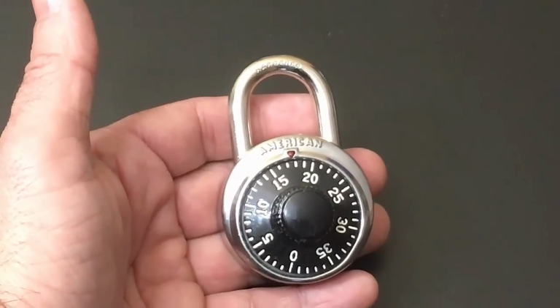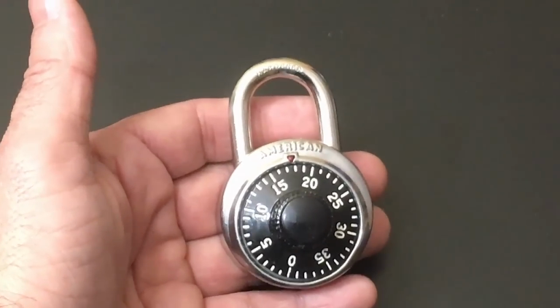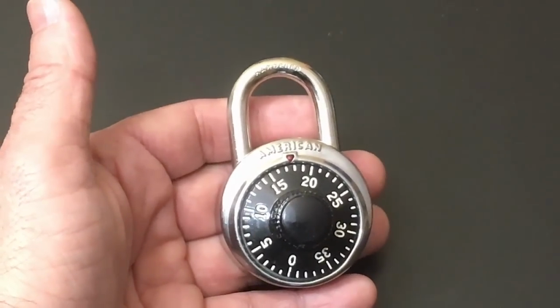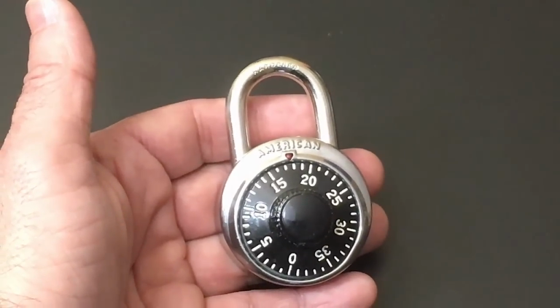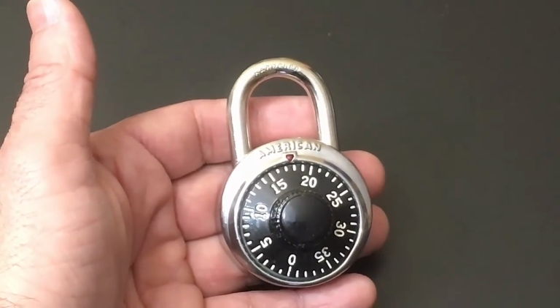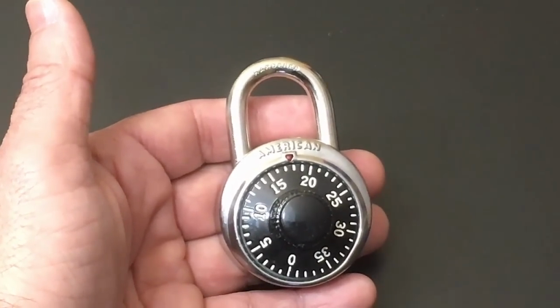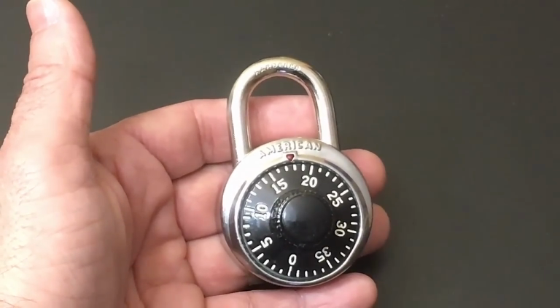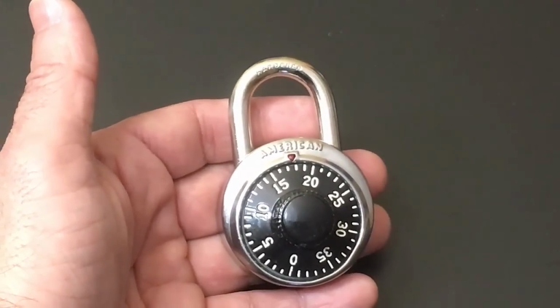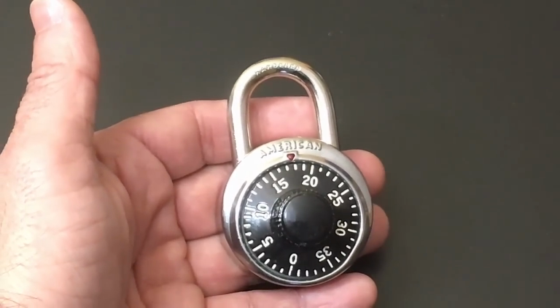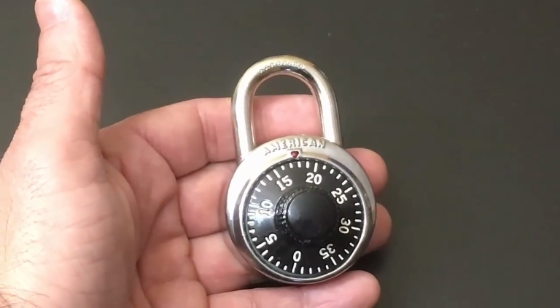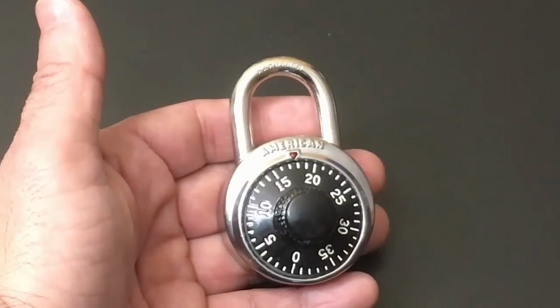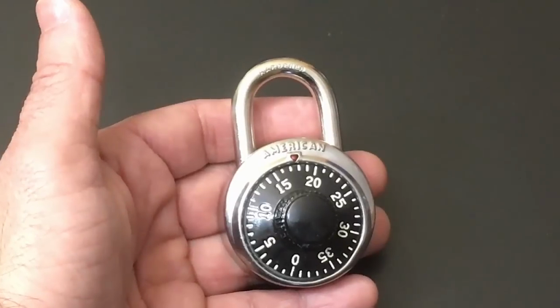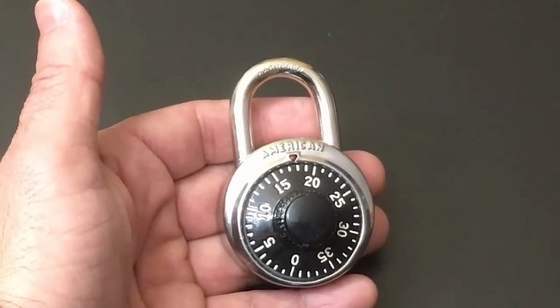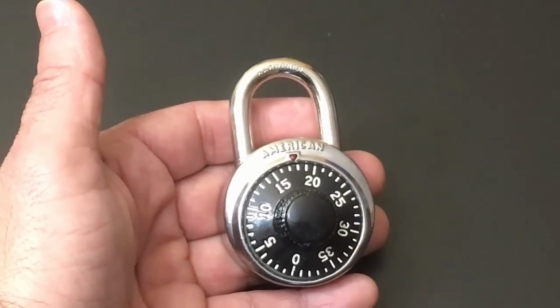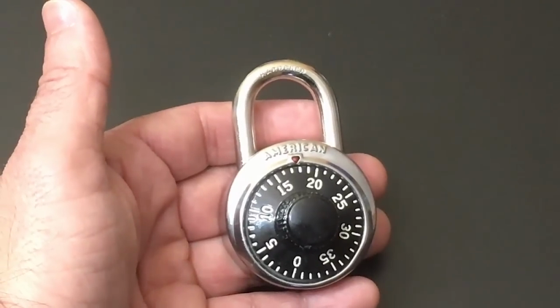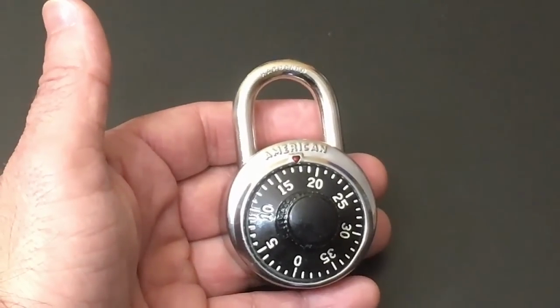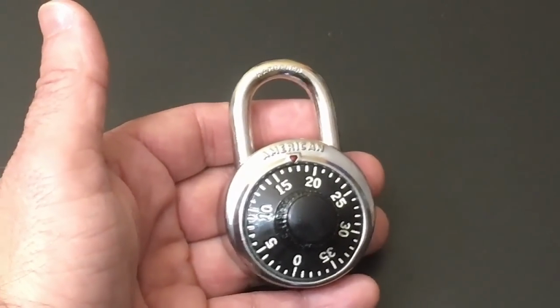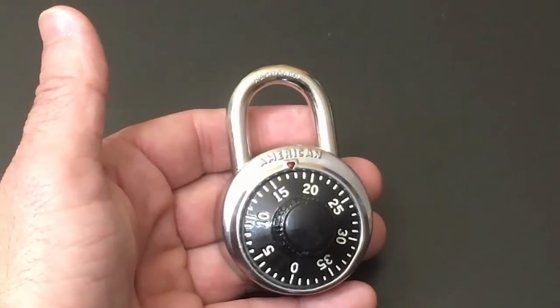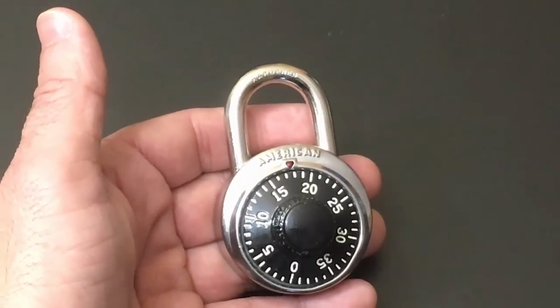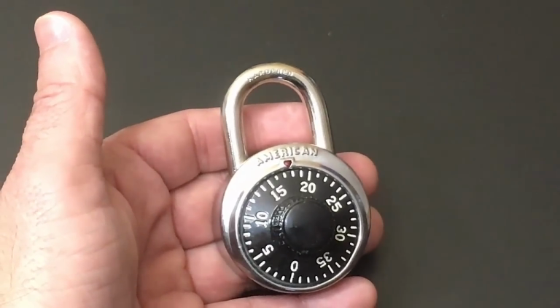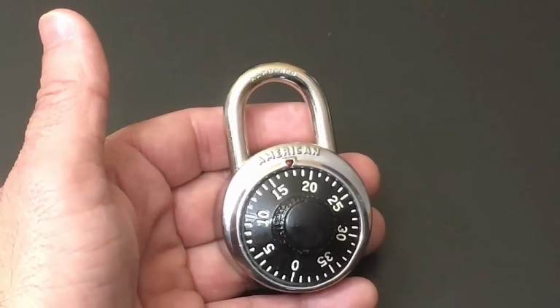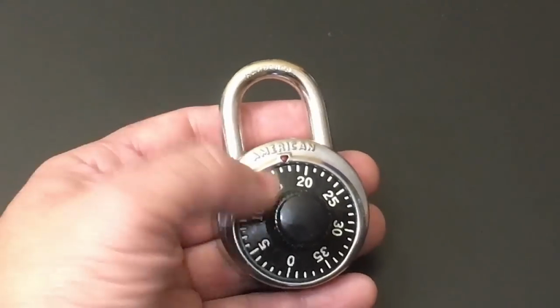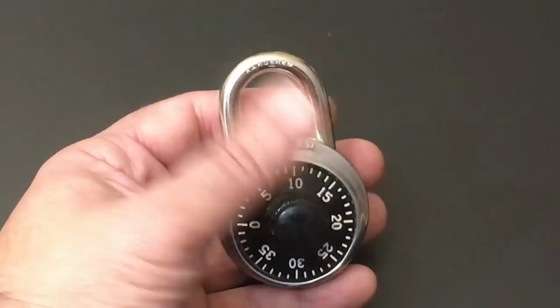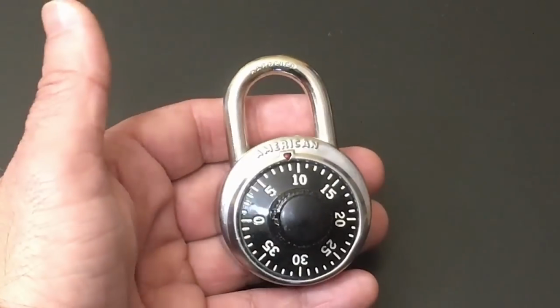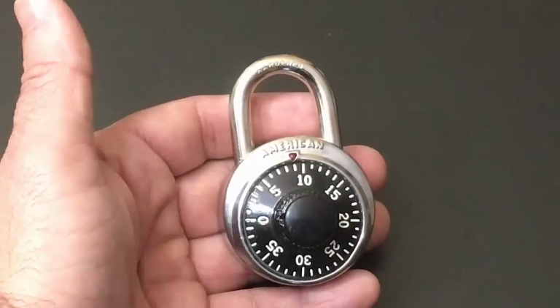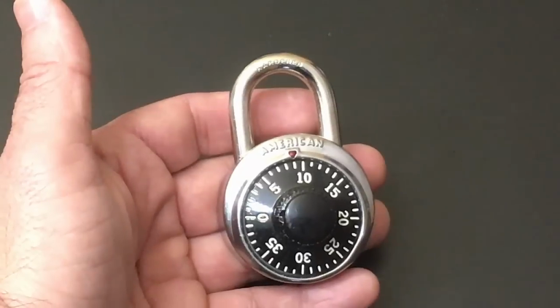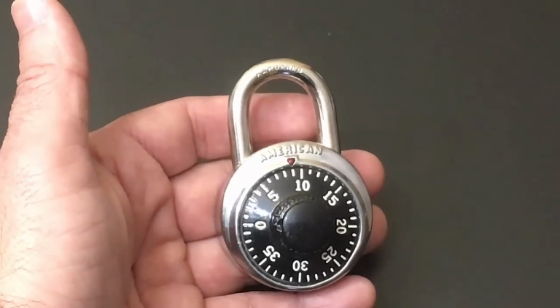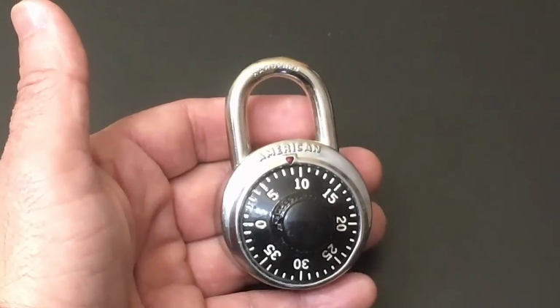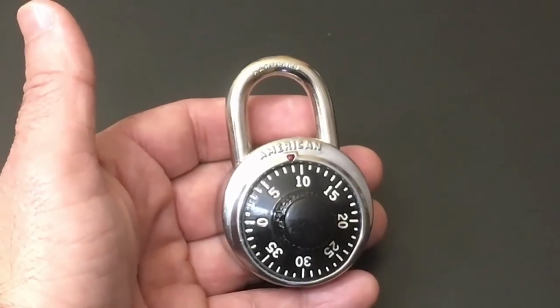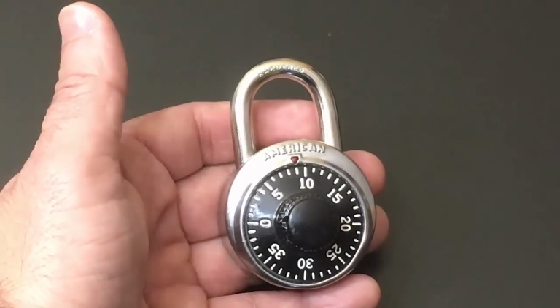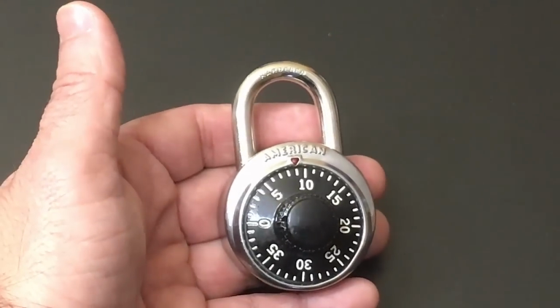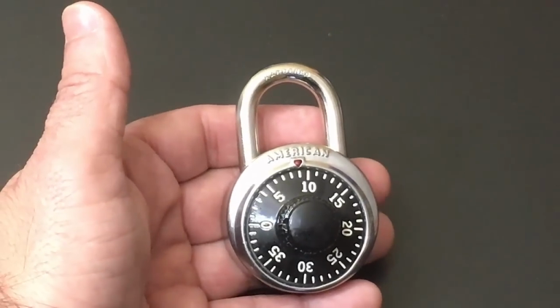And if you have to have someone else open the combination for you, you have to give them your passcode — or in this case, the combination — and you've pretty much defeated the security of the solution.